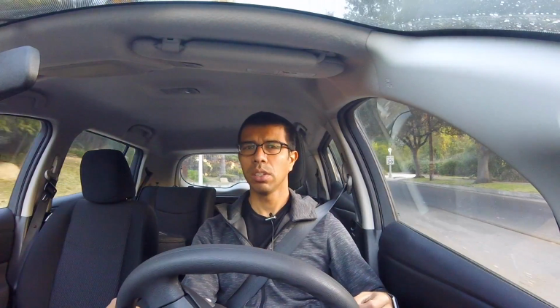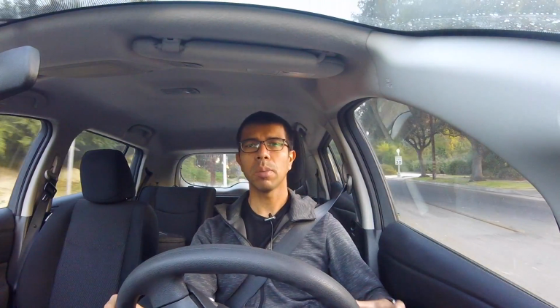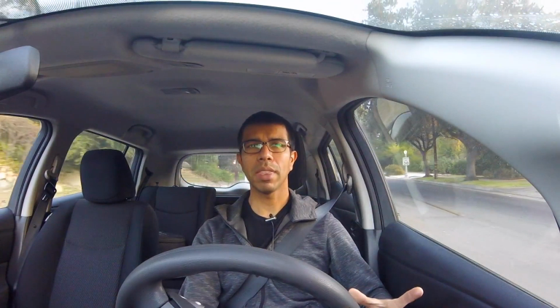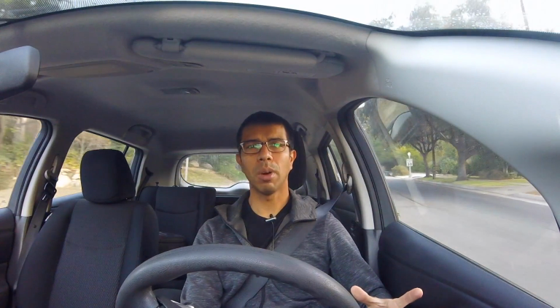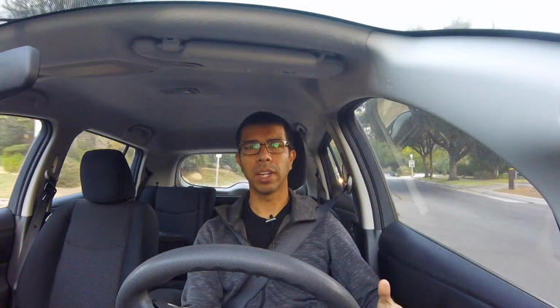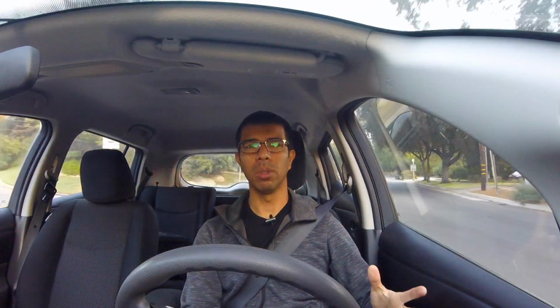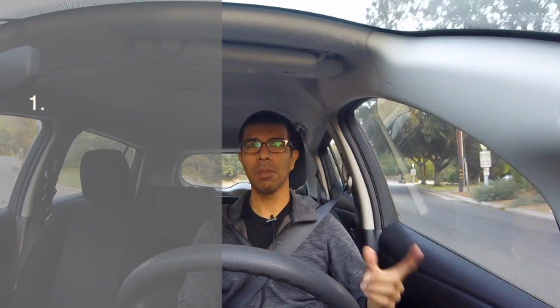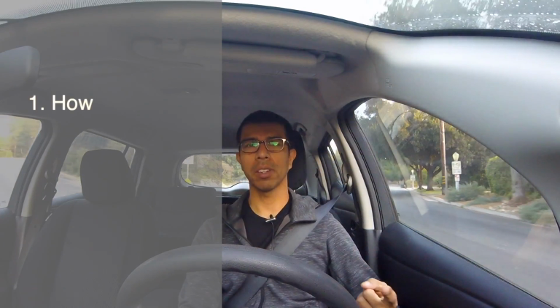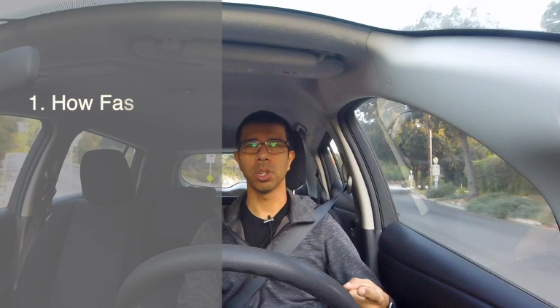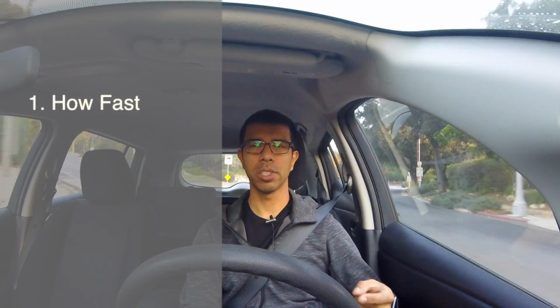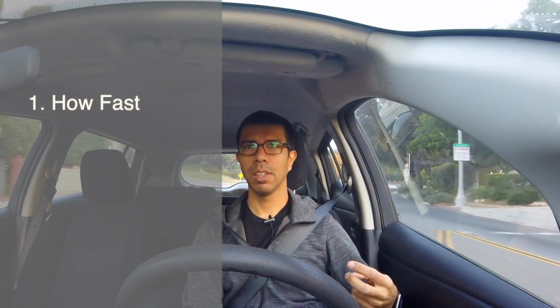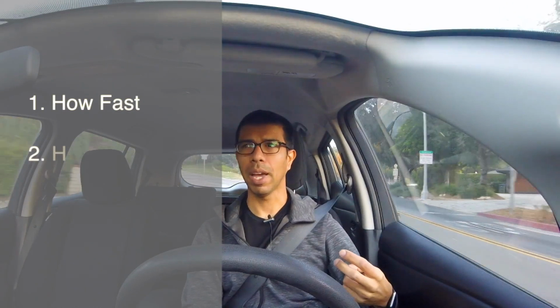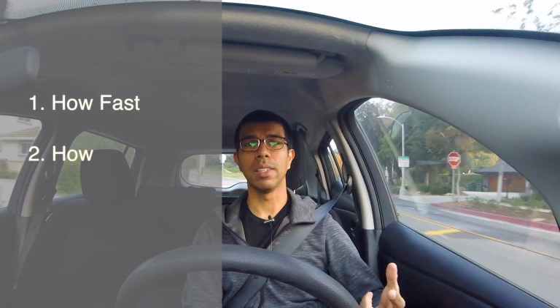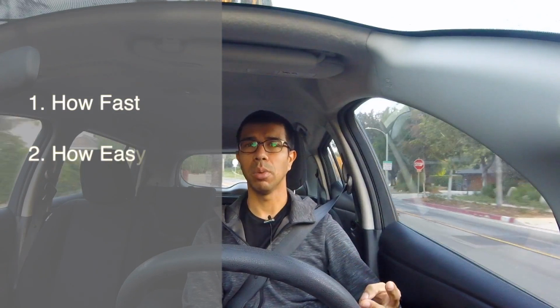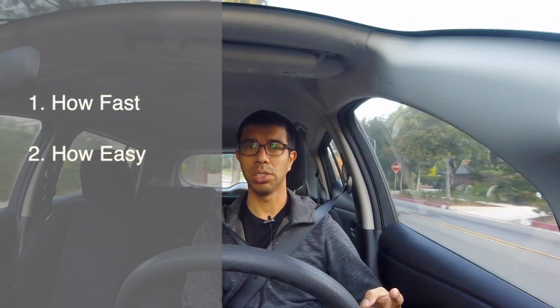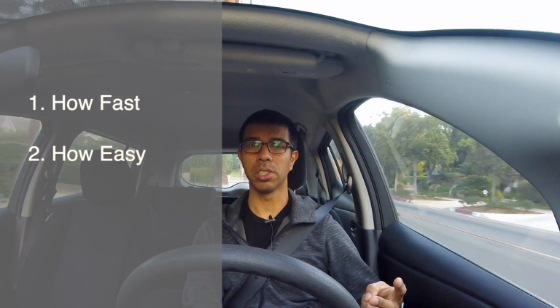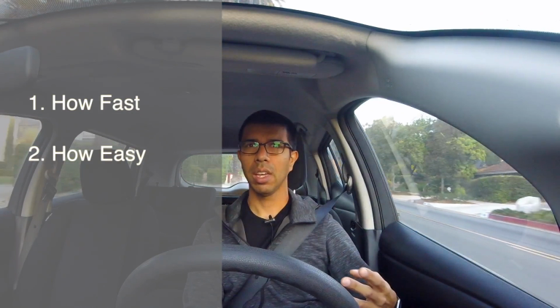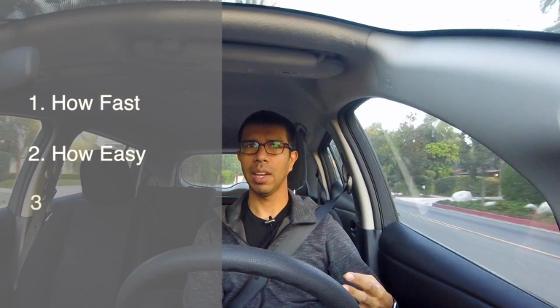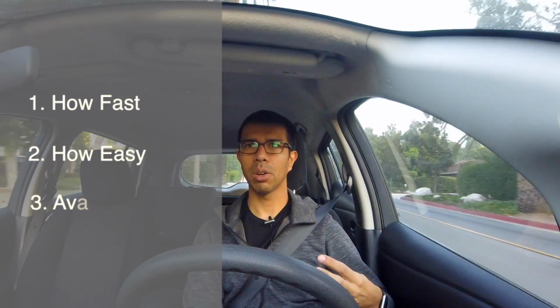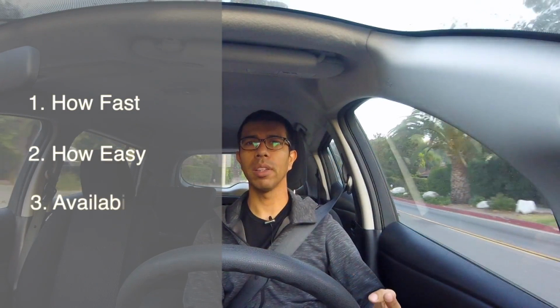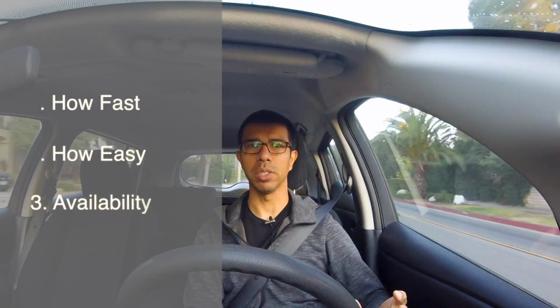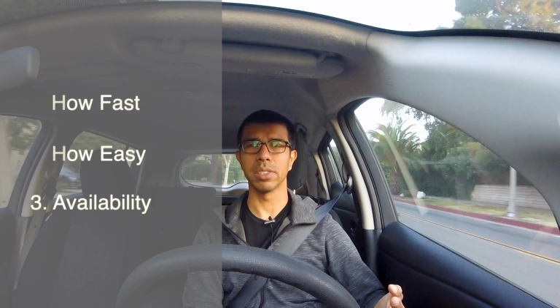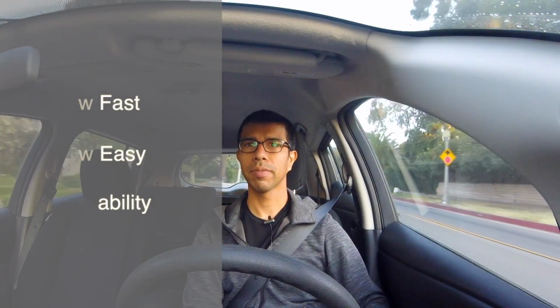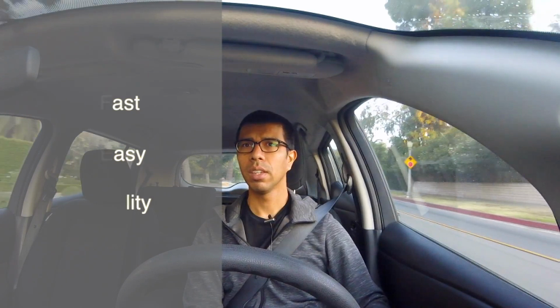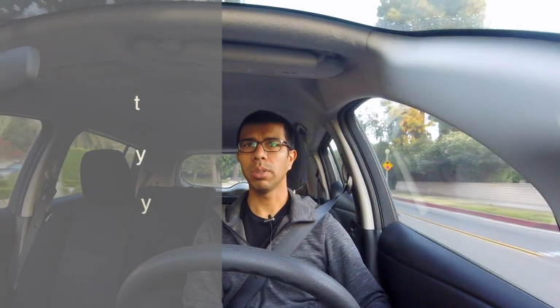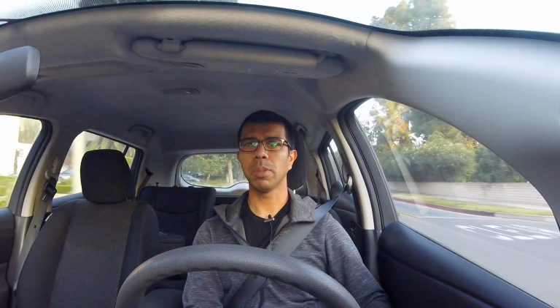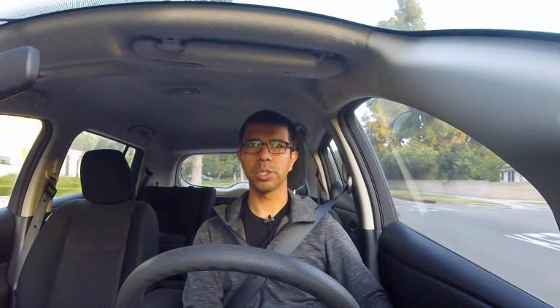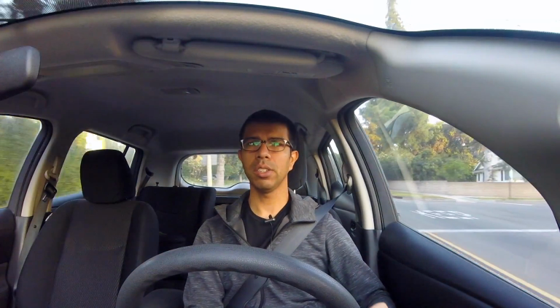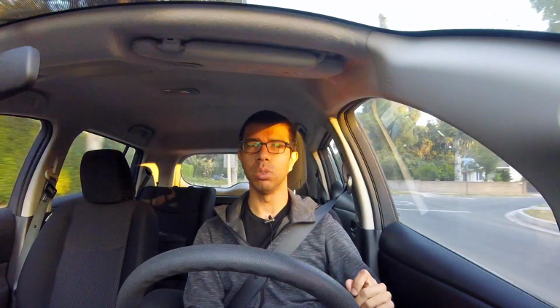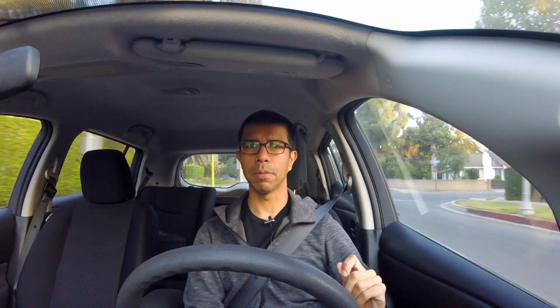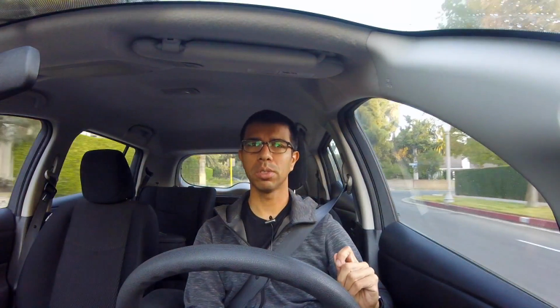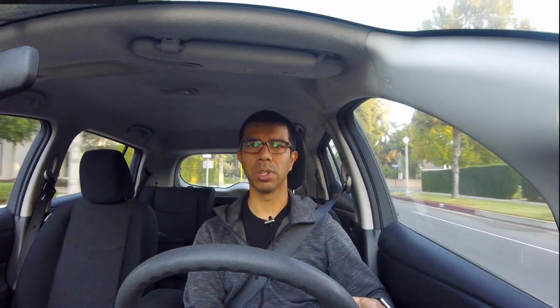Some of the main things I wanted to check out were how fast the car charged, how easy it was to charge, and how crowded the place was. So here's my little journey to my first supercharge.